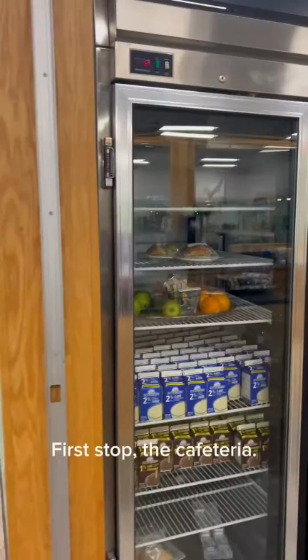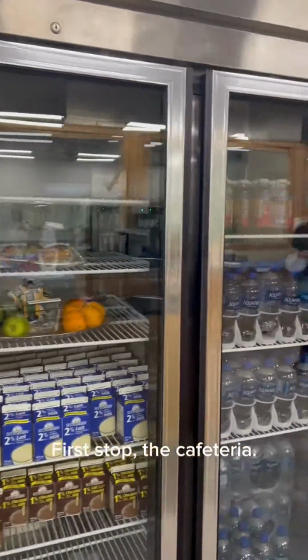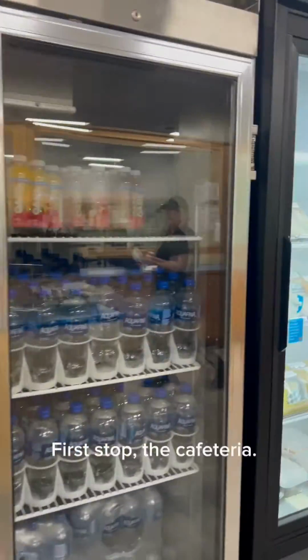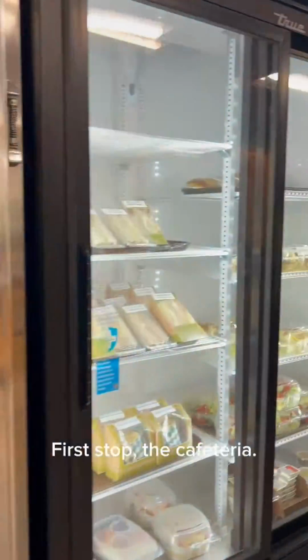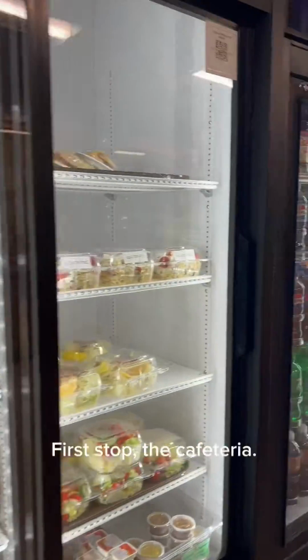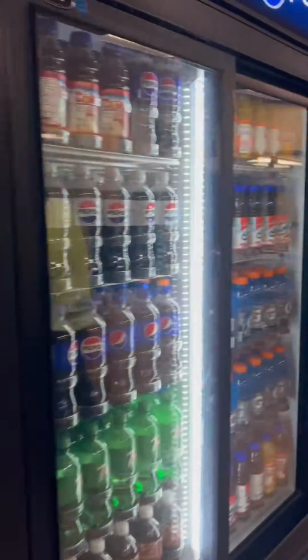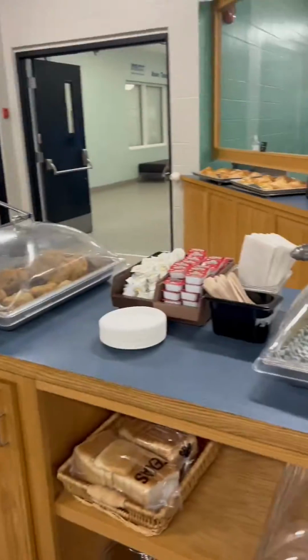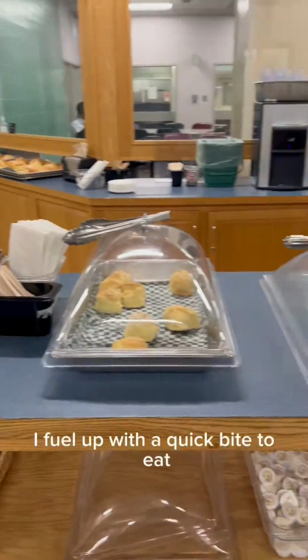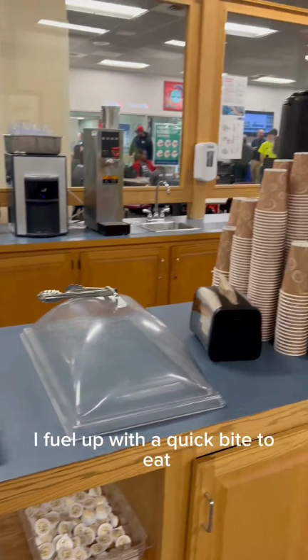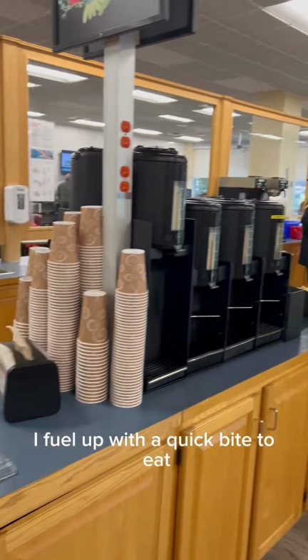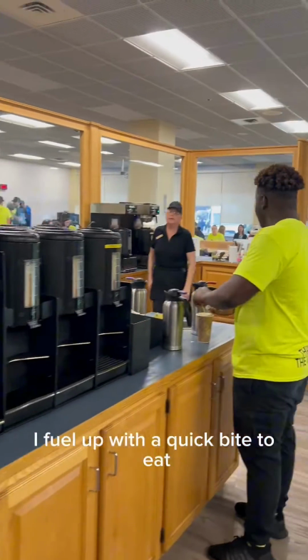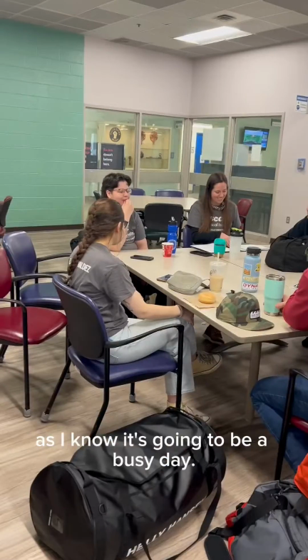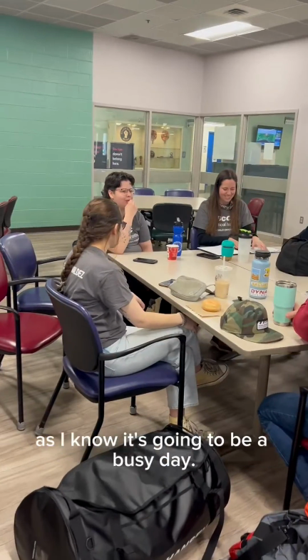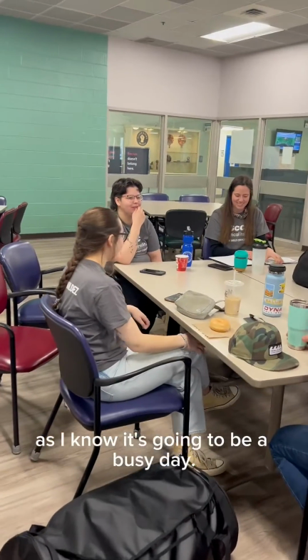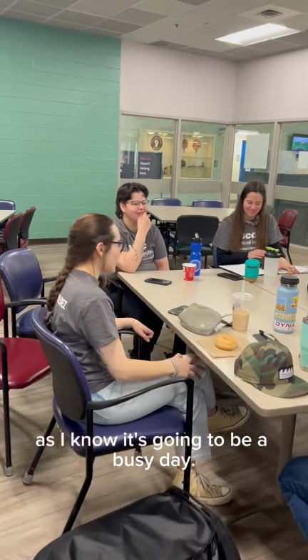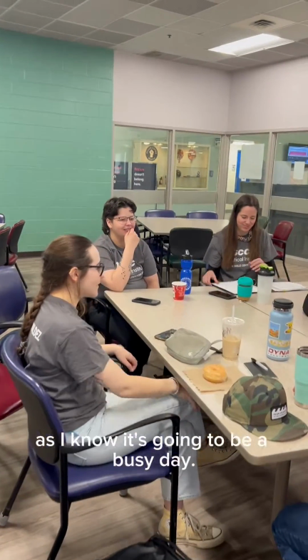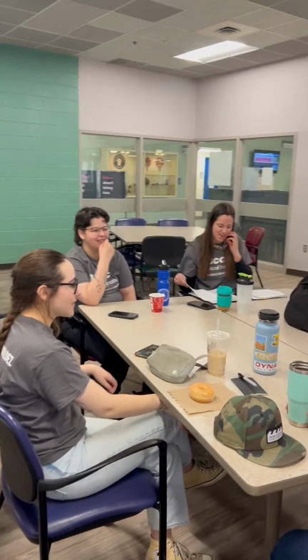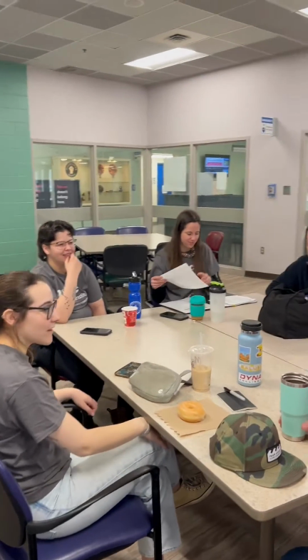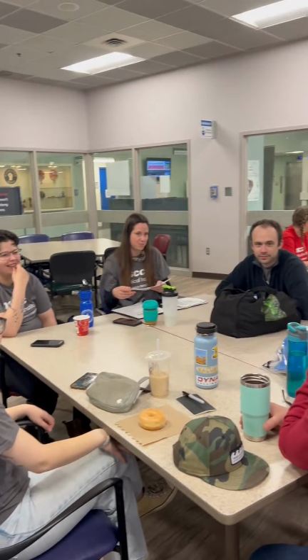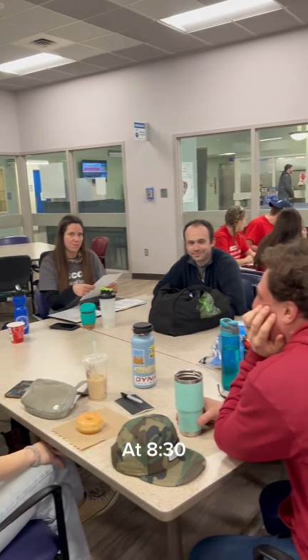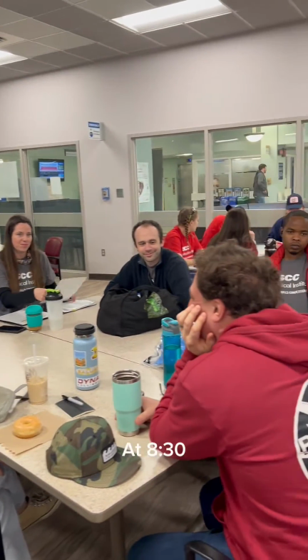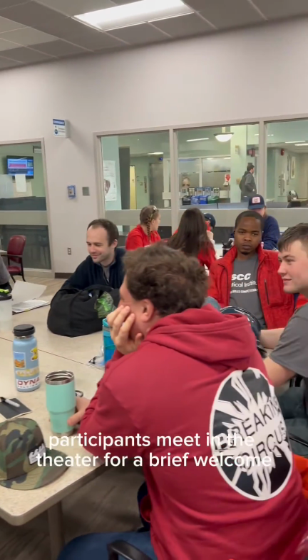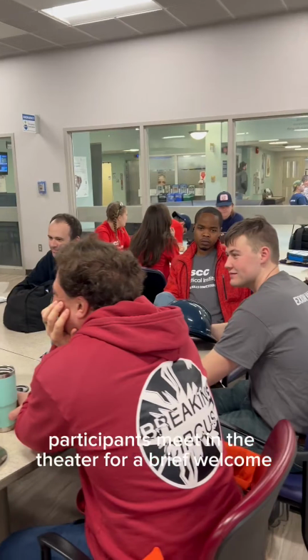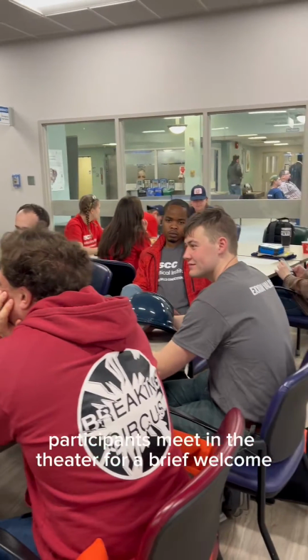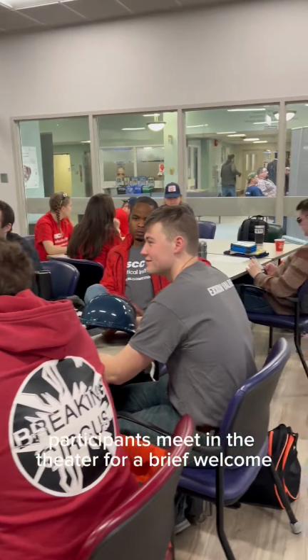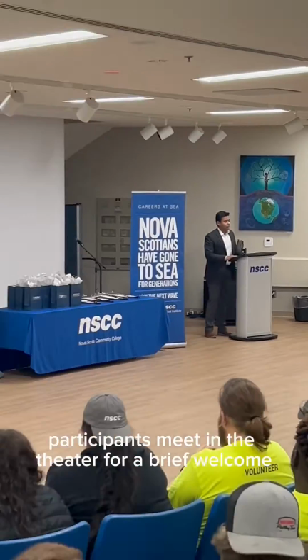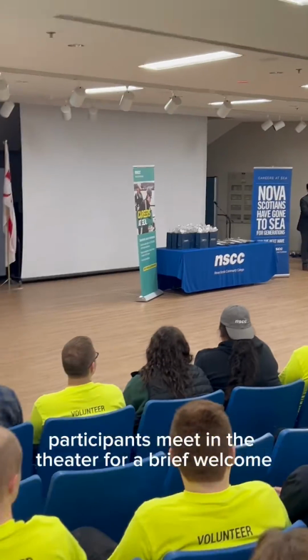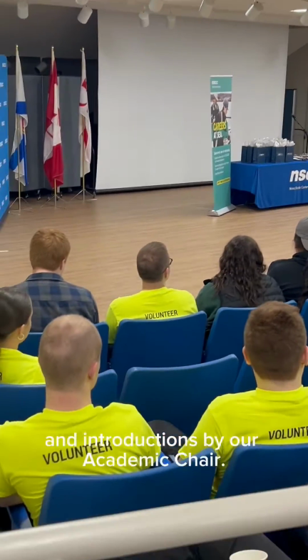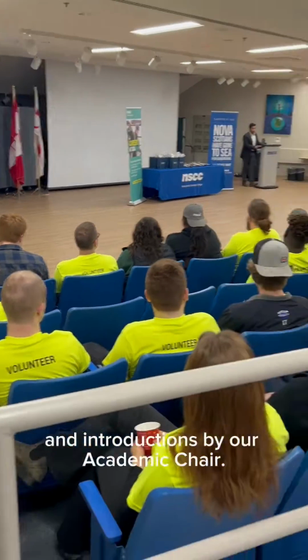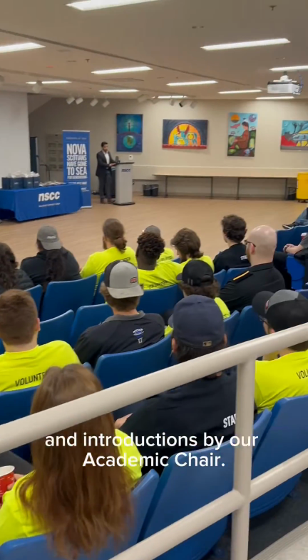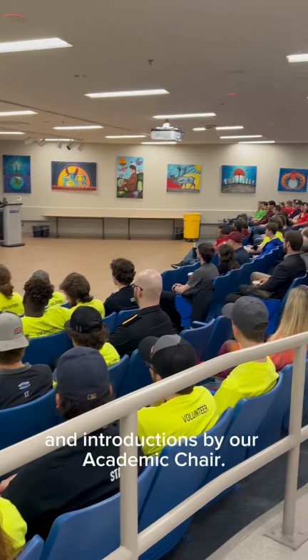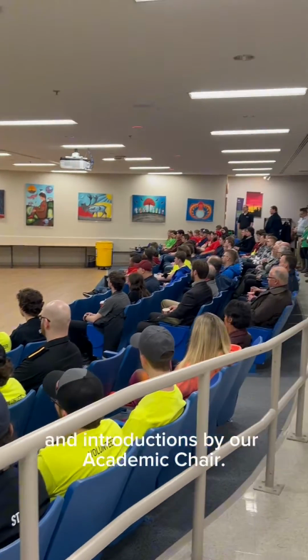First stop, the cafeteria. I fuel up on a quick bite to eat as I know it's going to be a busy day. At 8:30, participants meet in the theater for a brief welcome and introductions by our academic chair.